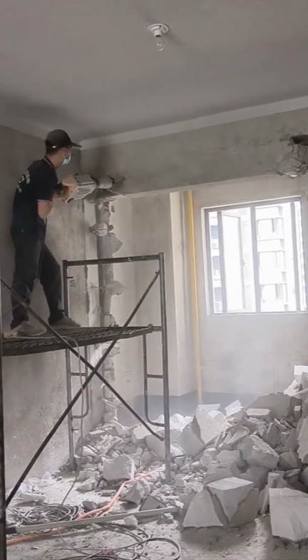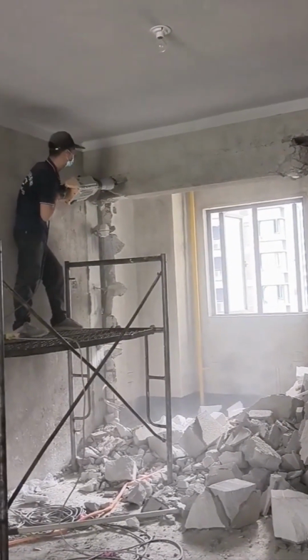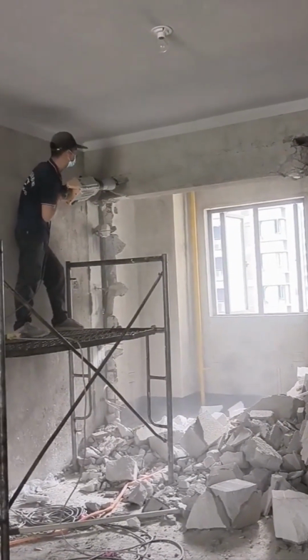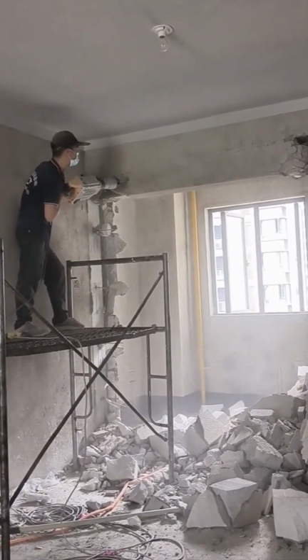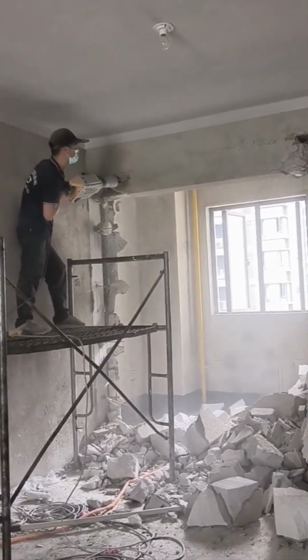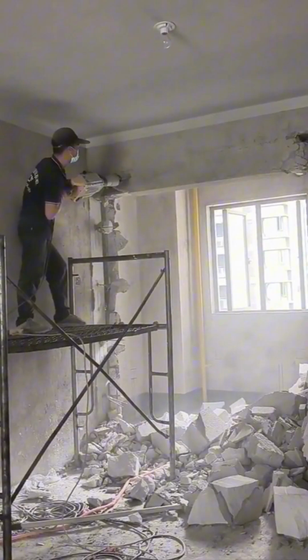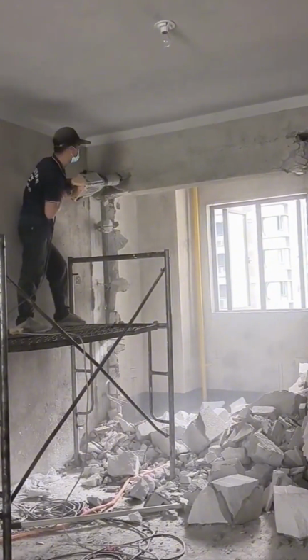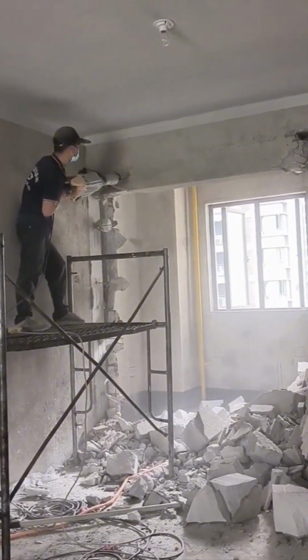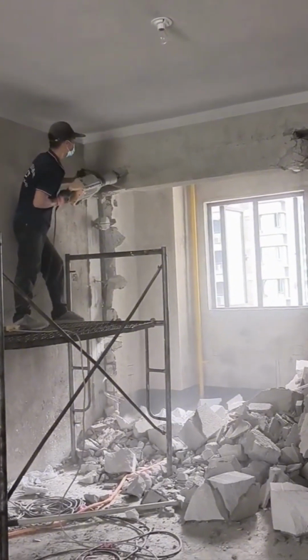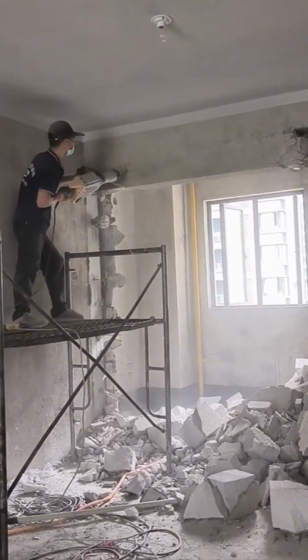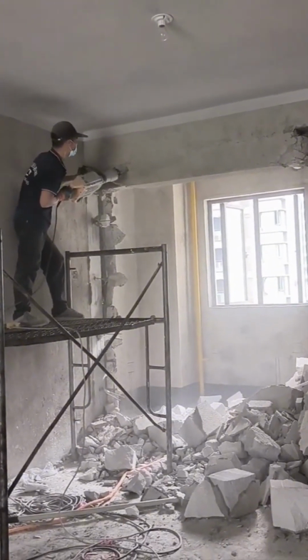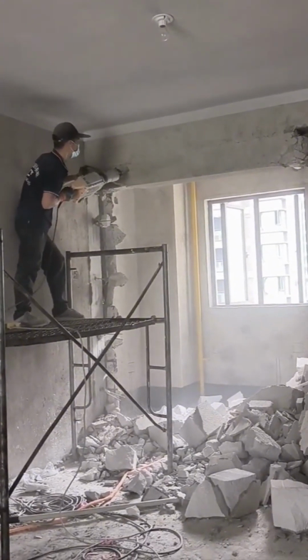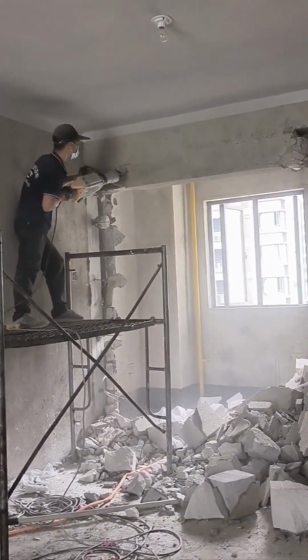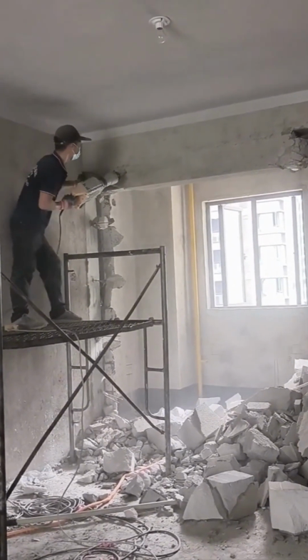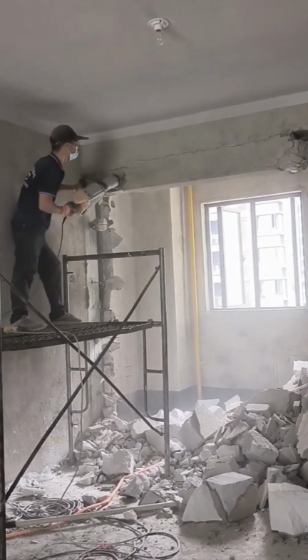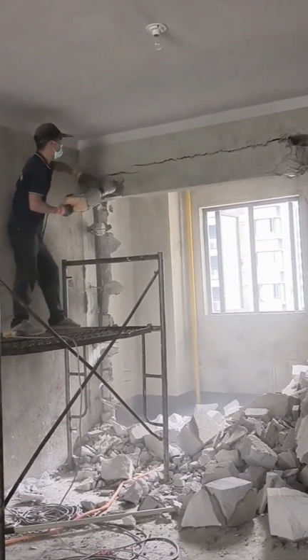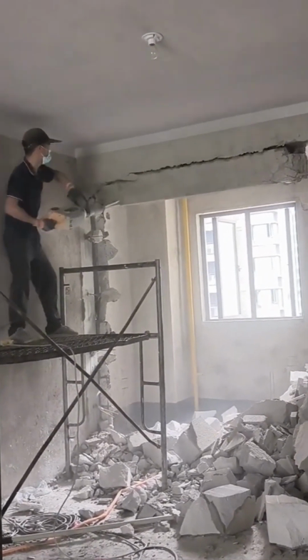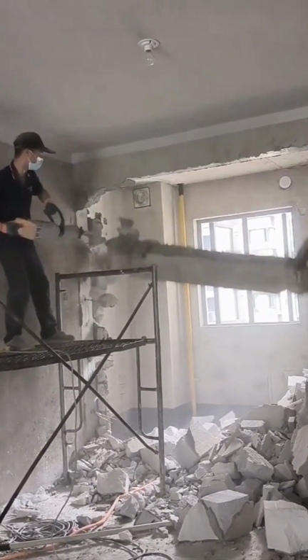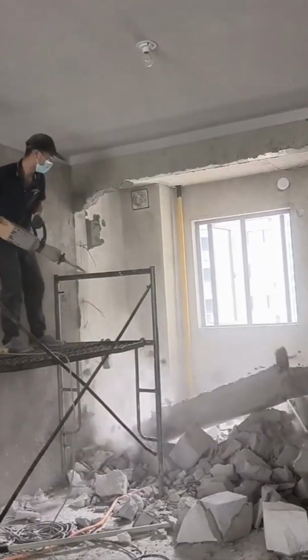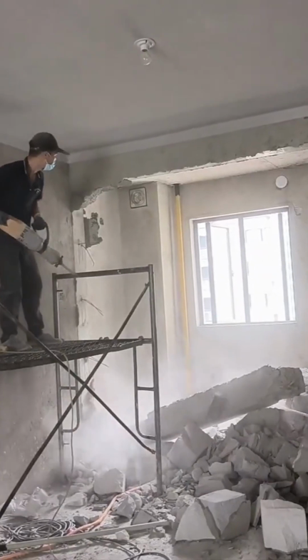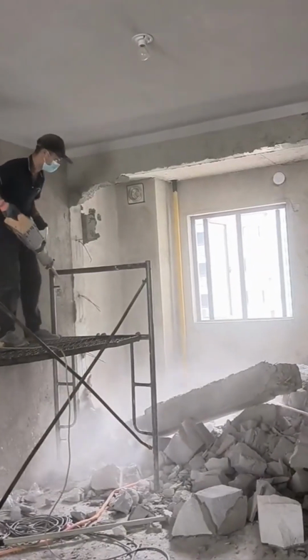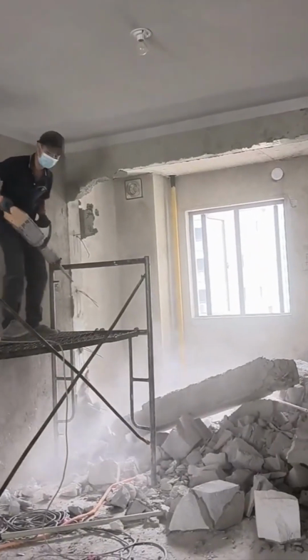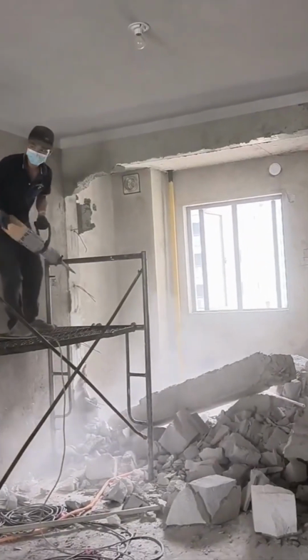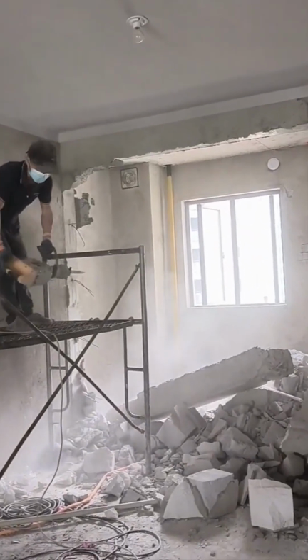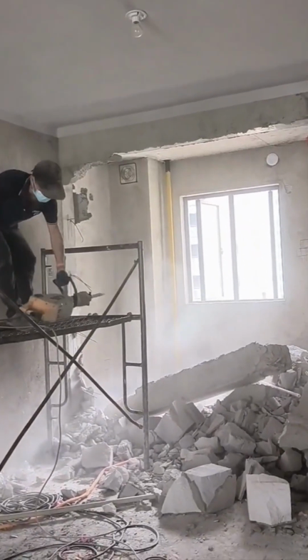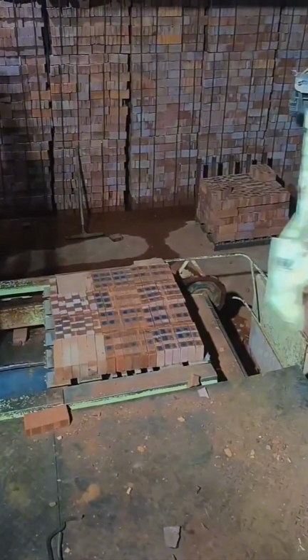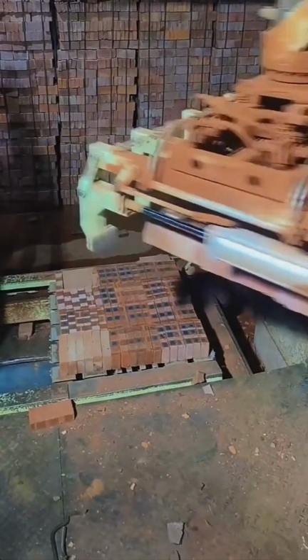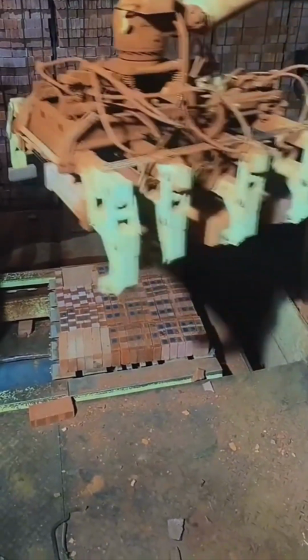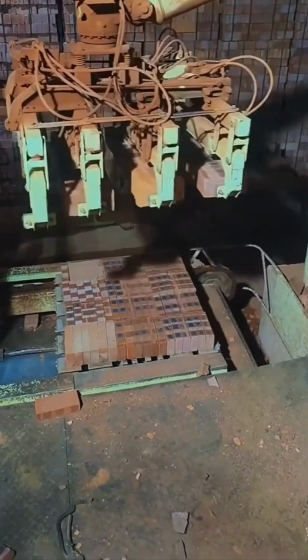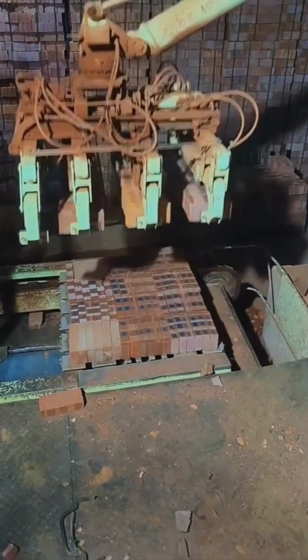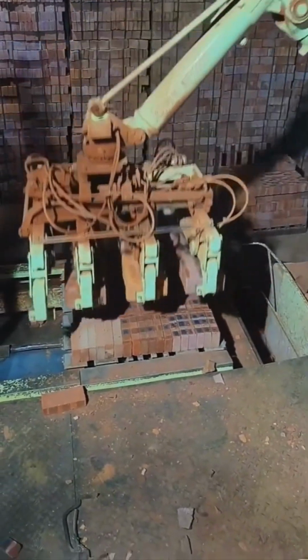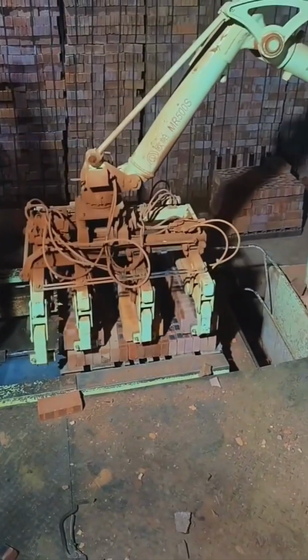And then the glorious, beautiful chaos of destruction. There's something primal about it. Taking down a wall isn't just demolition — it's an act of defiance against the old. Look at this mechanical beast.